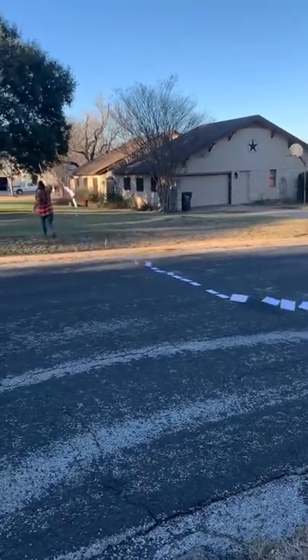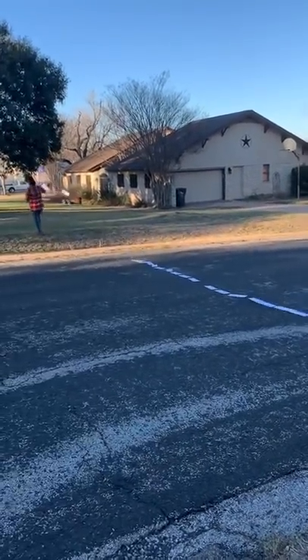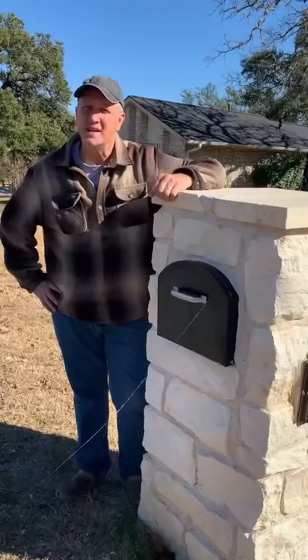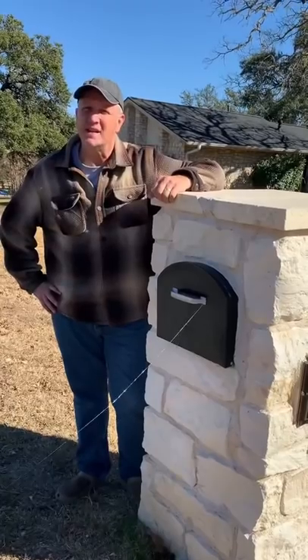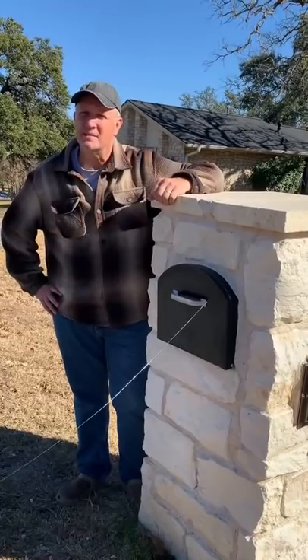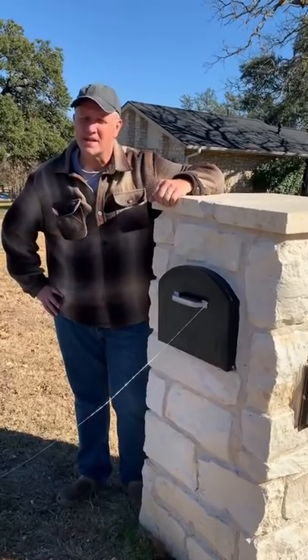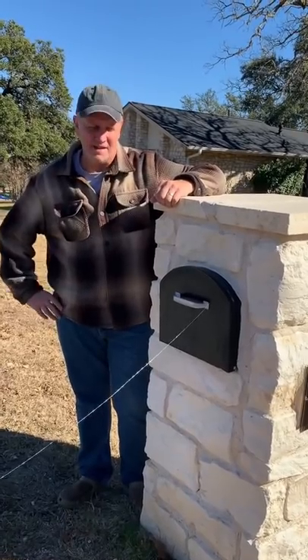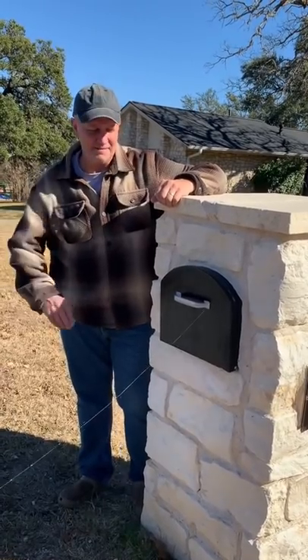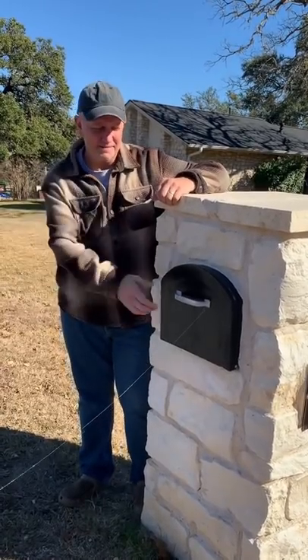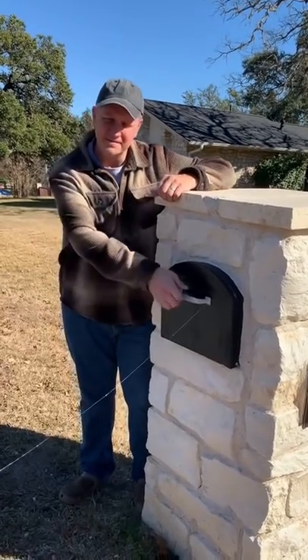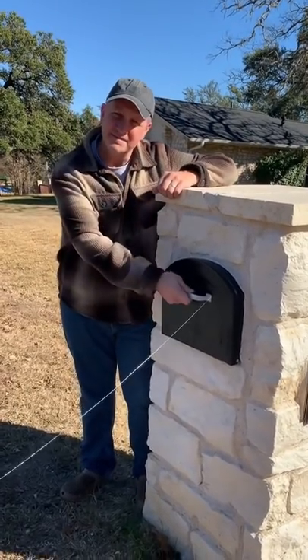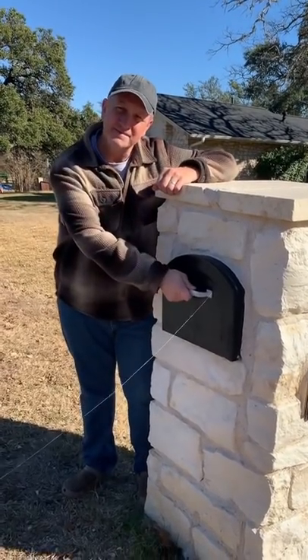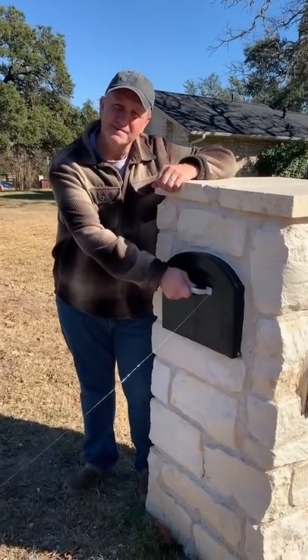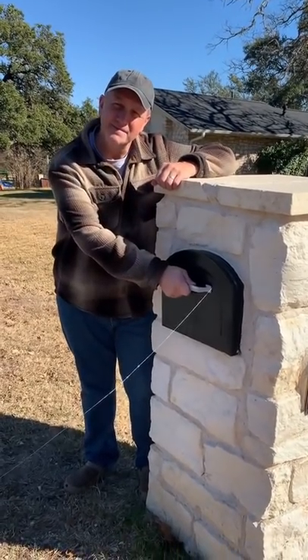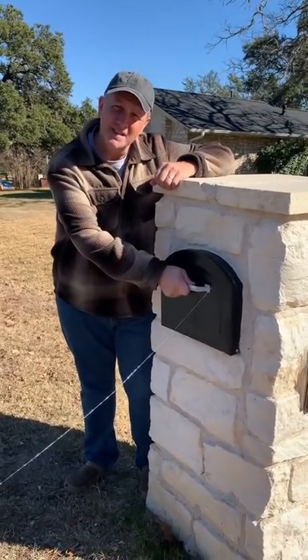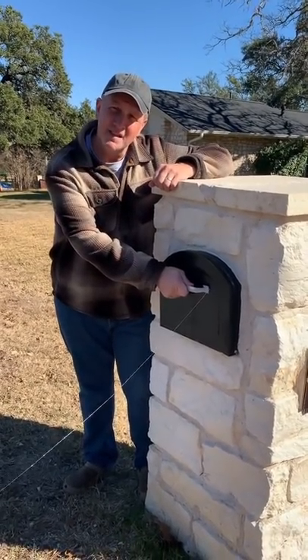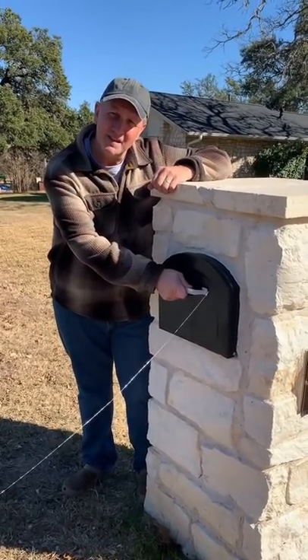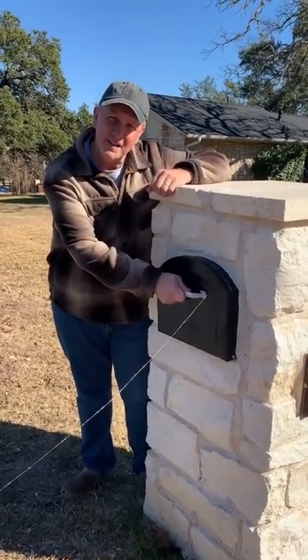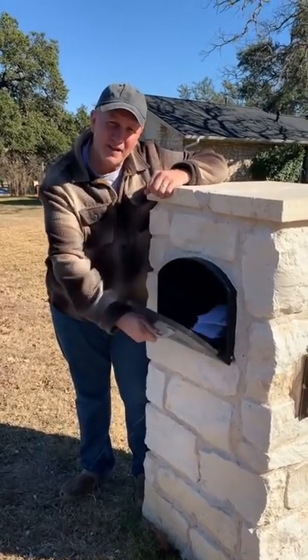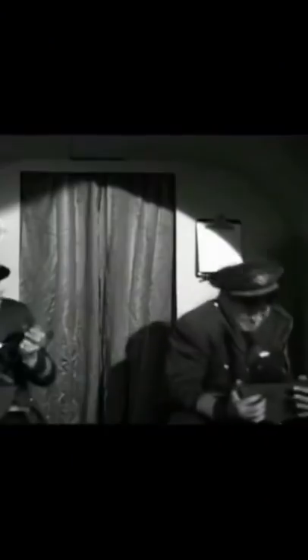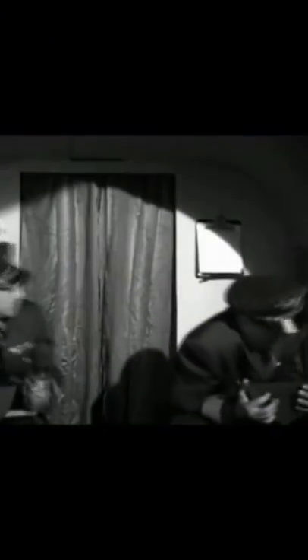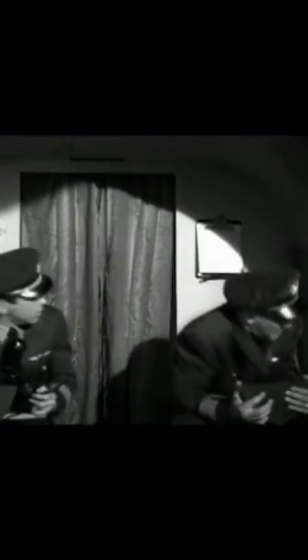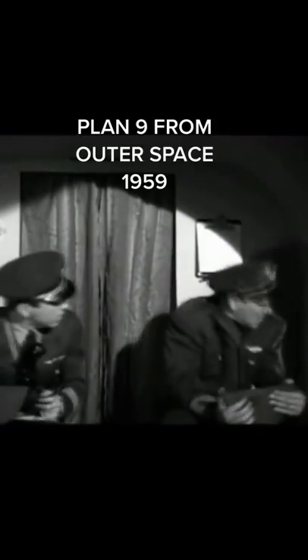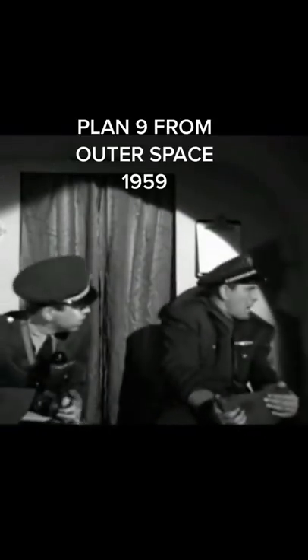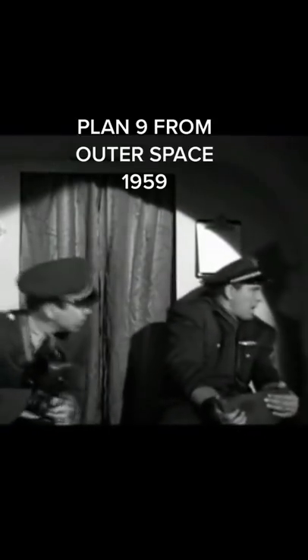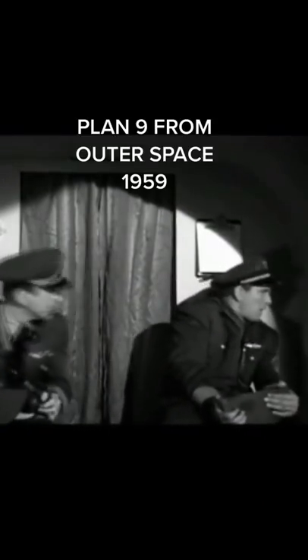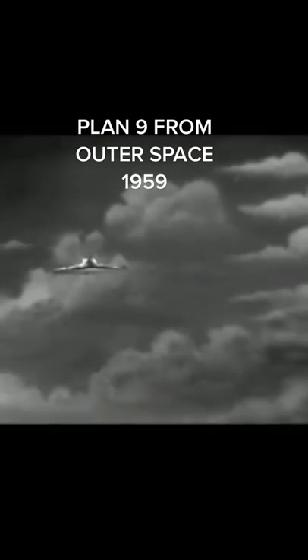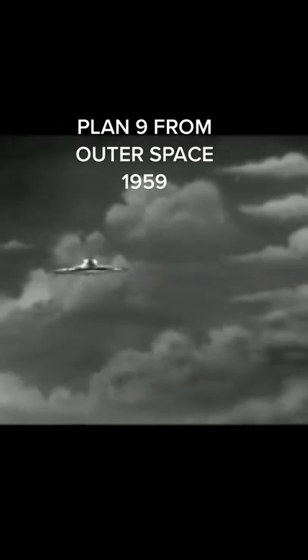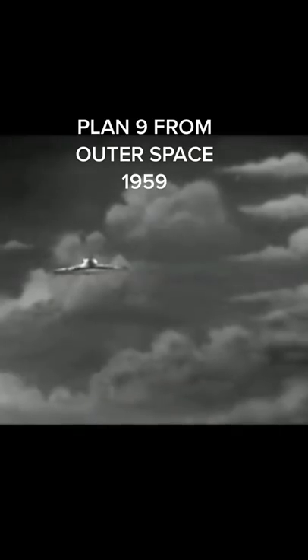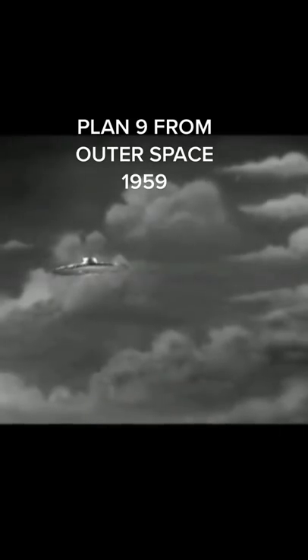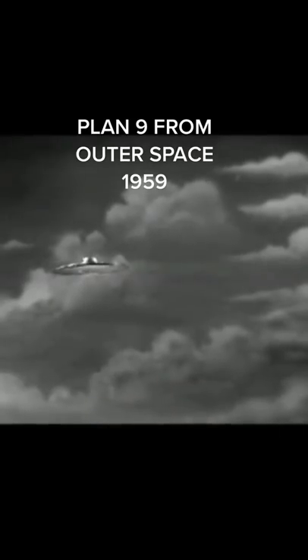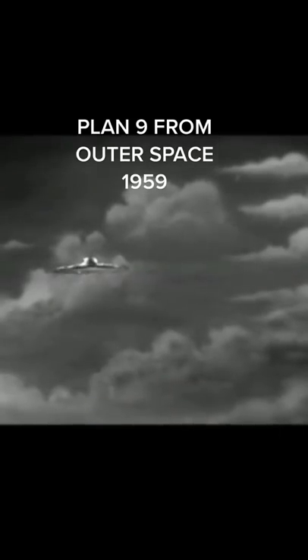Now, fishing line is often cast in a bad light because of historically horrible films such as Plan 9 from Outer Space with their floating UFO.